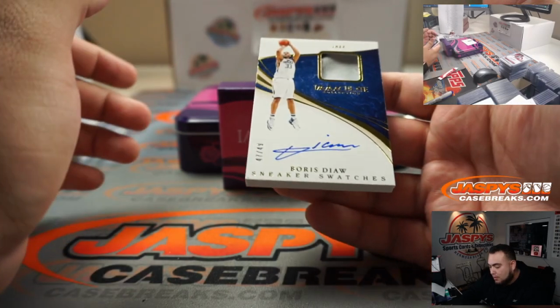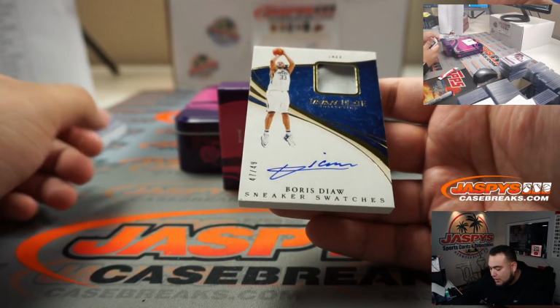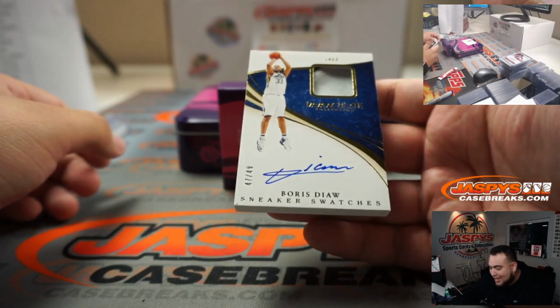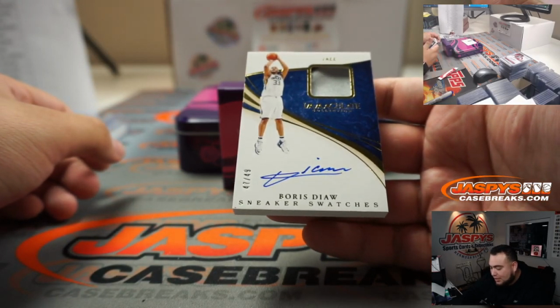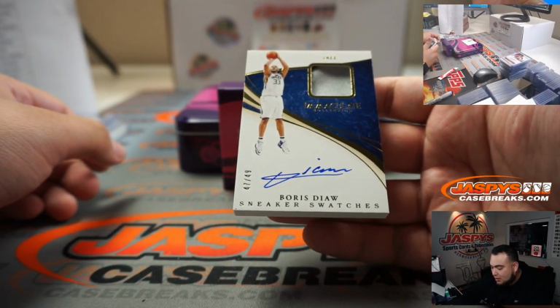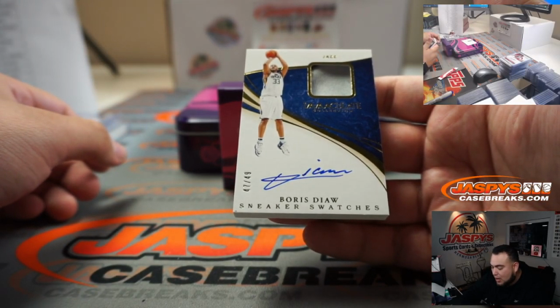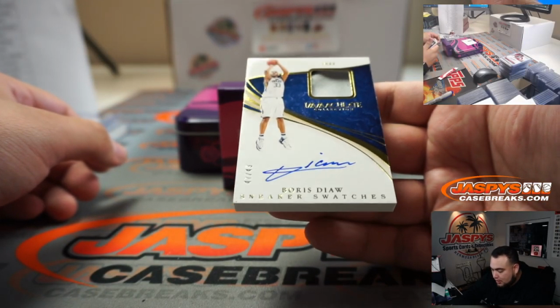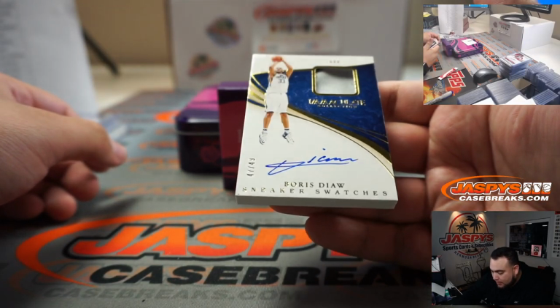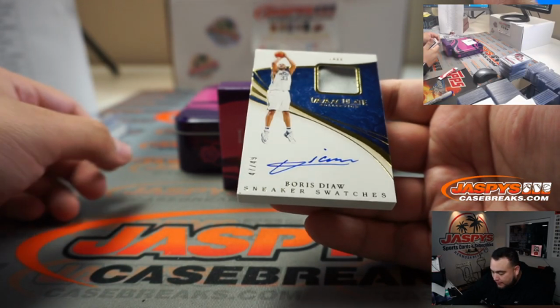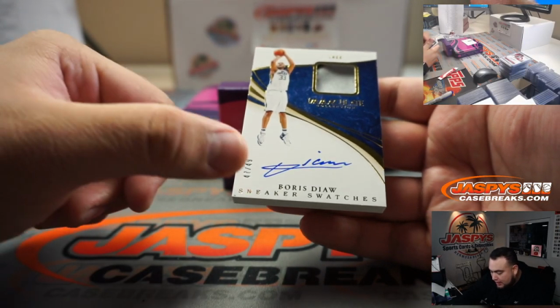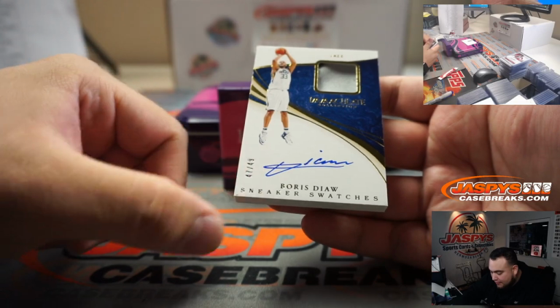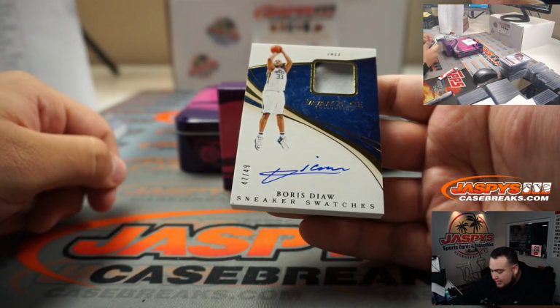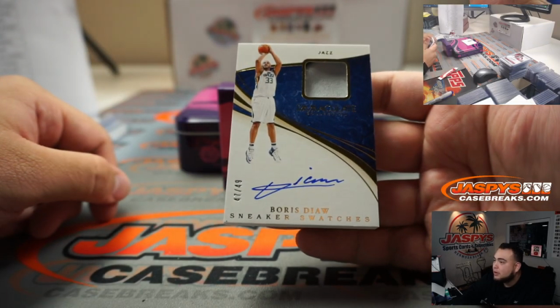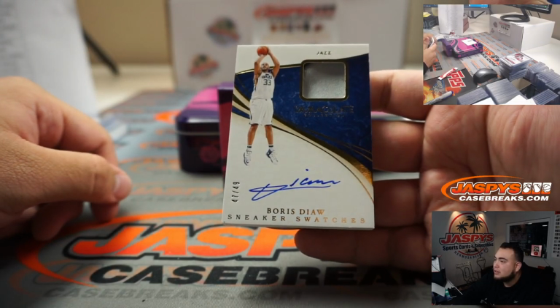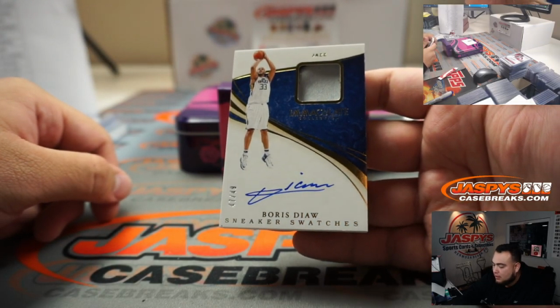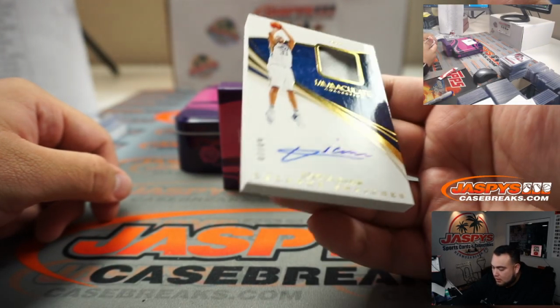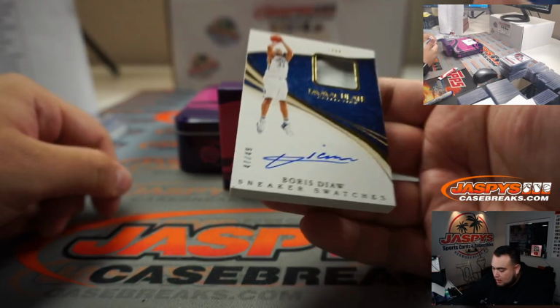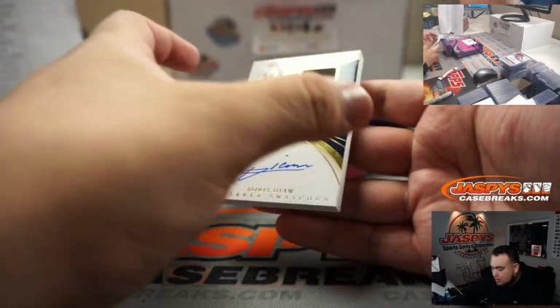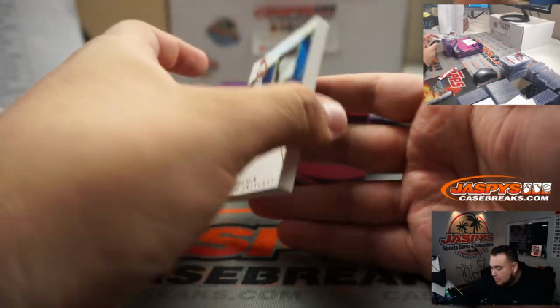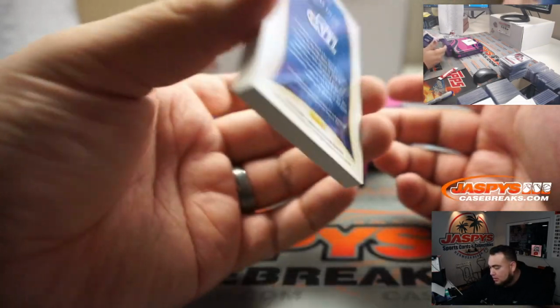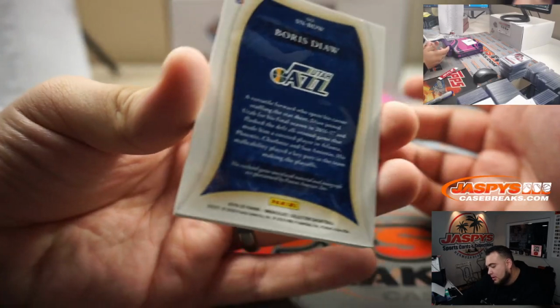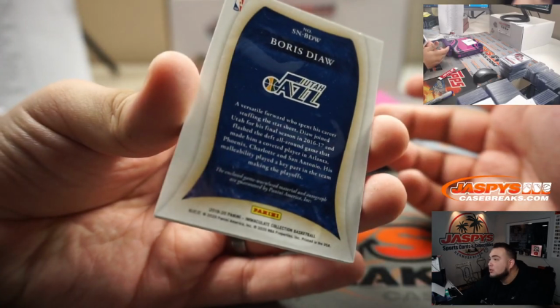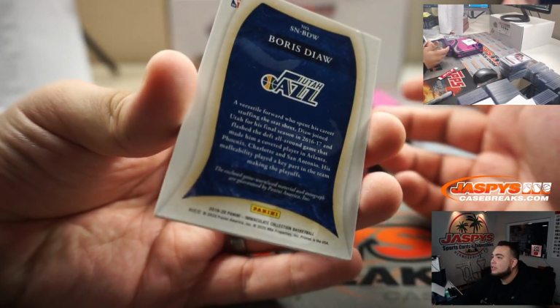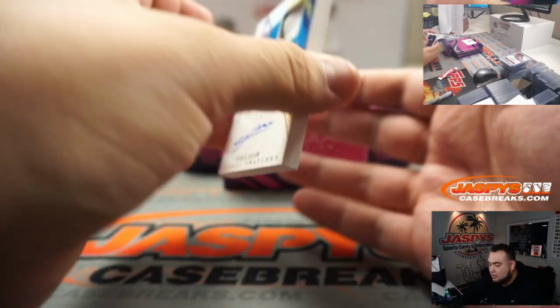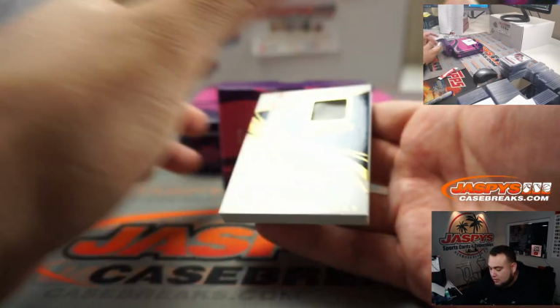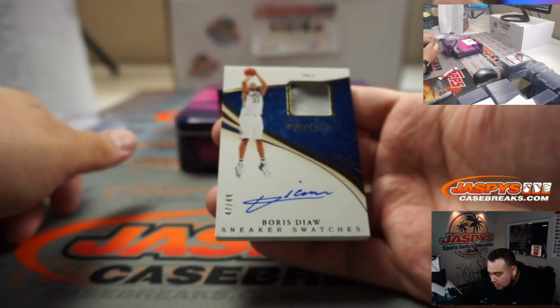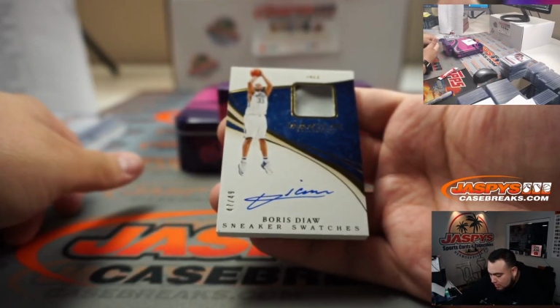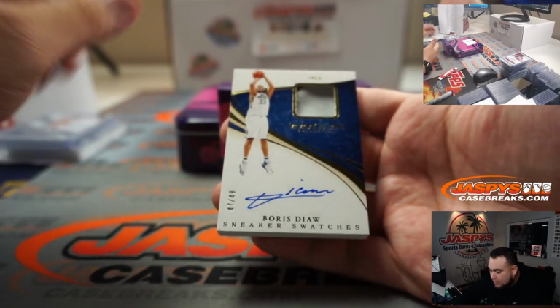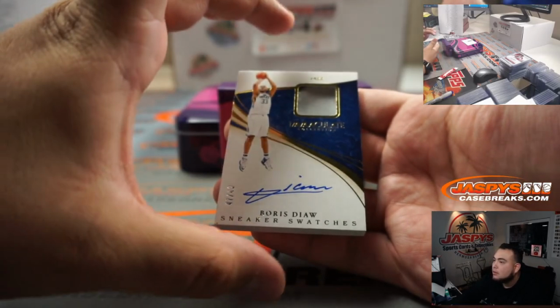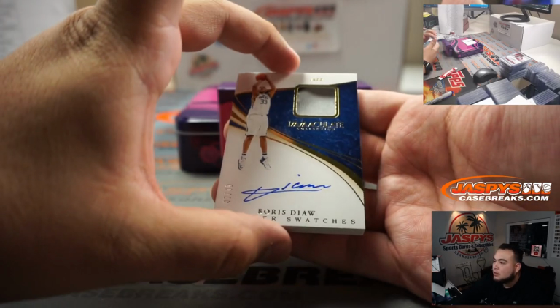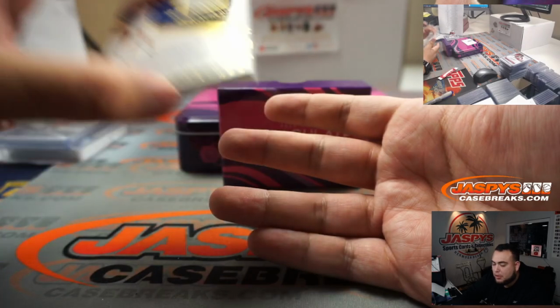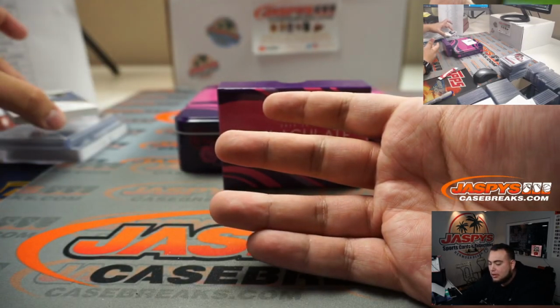Looks like we got a Boris Diaw sneaker swatch, 47 out of 49. Looks pretty good — Utah Jazz edition. We'll put that in a slider box.